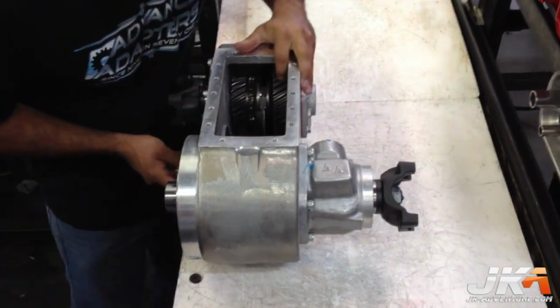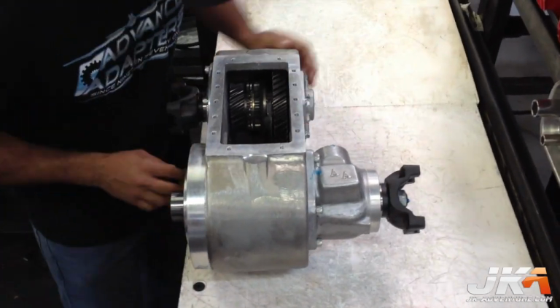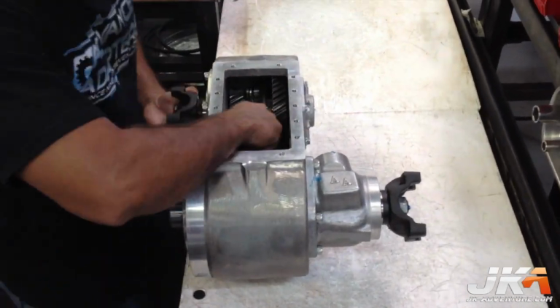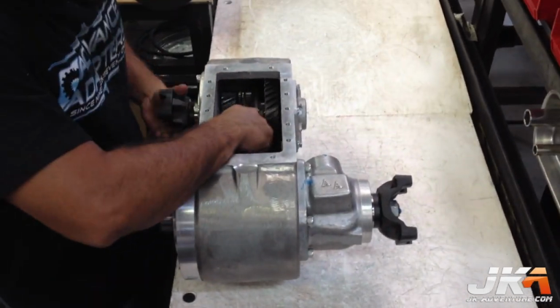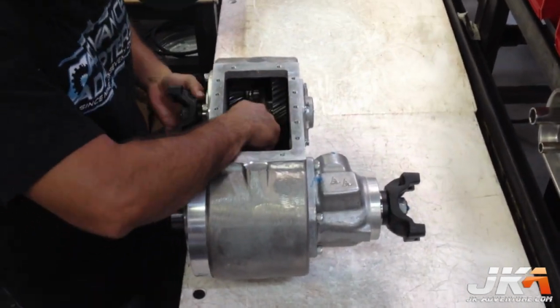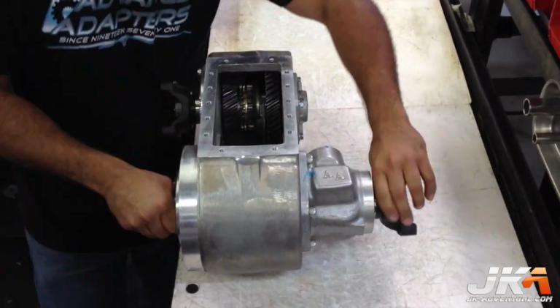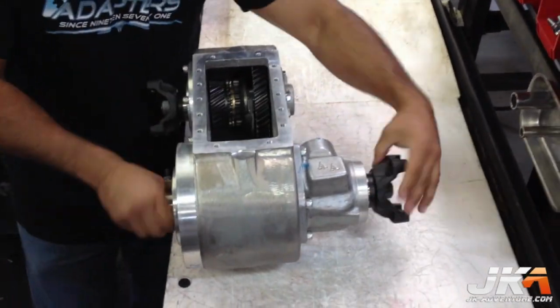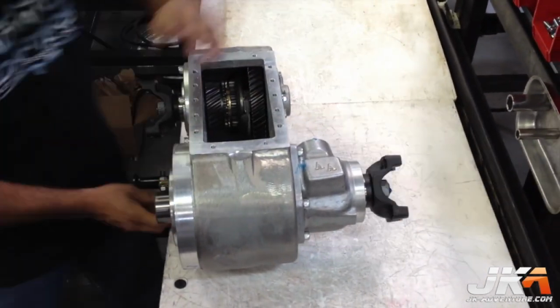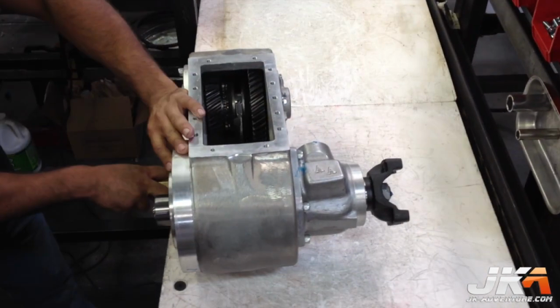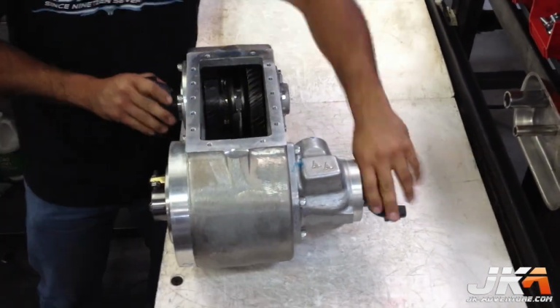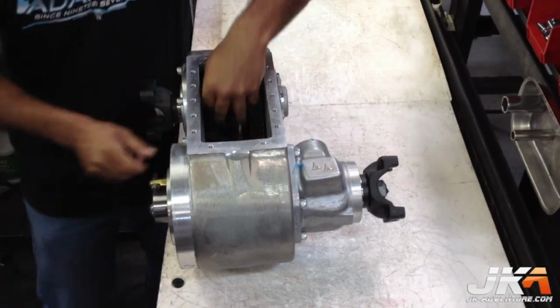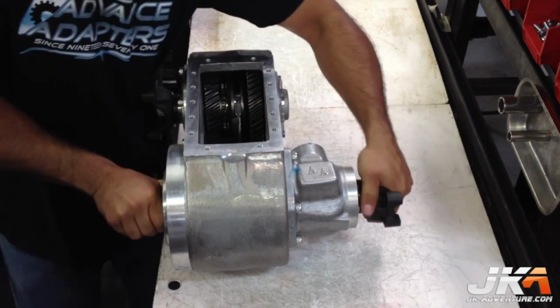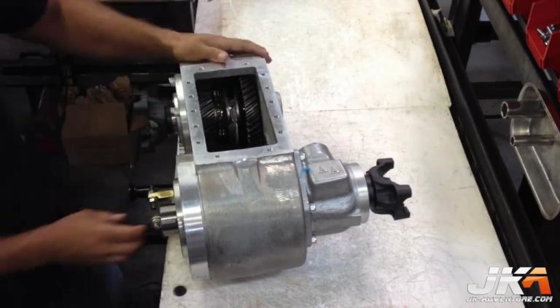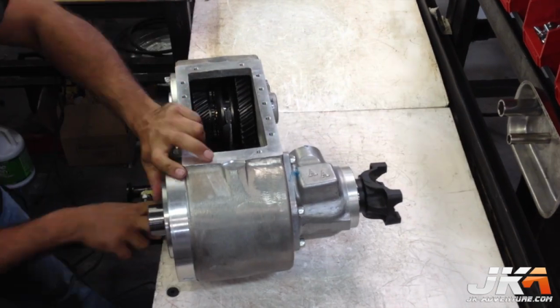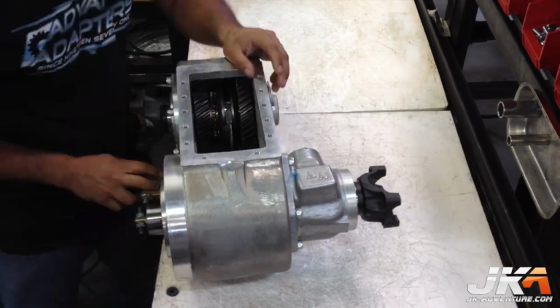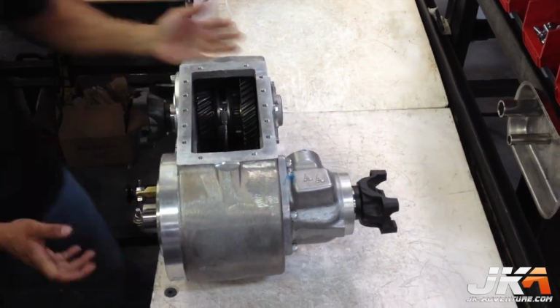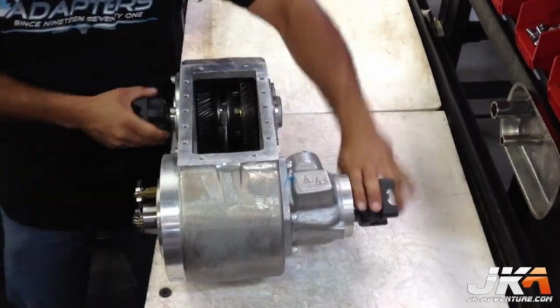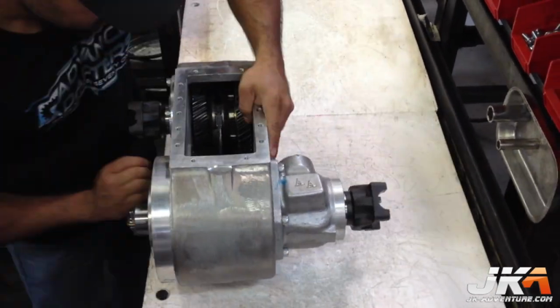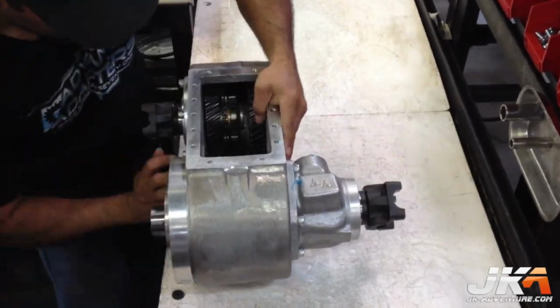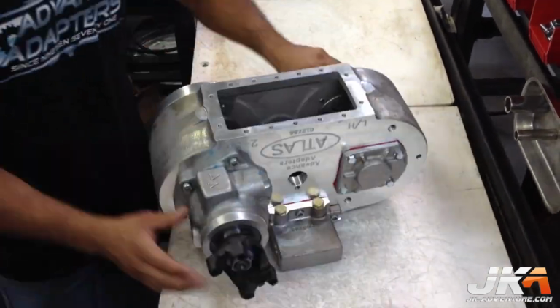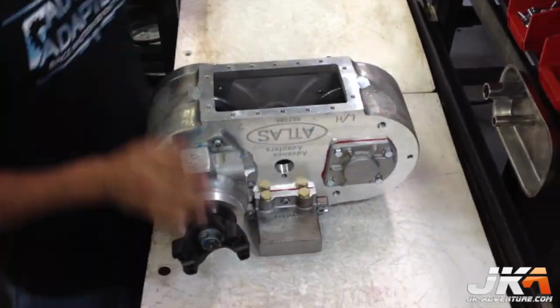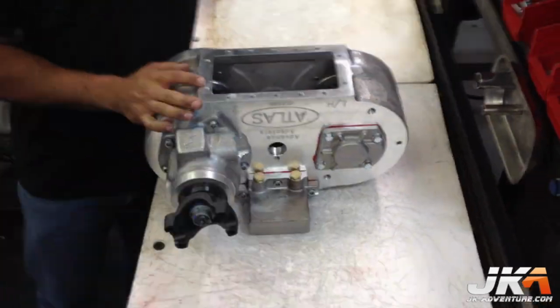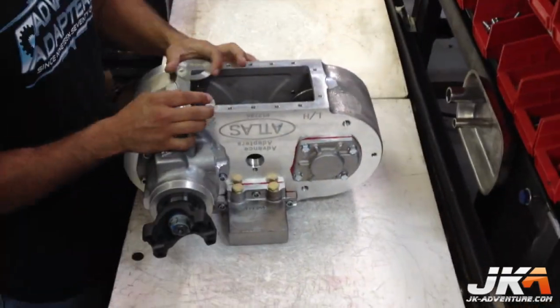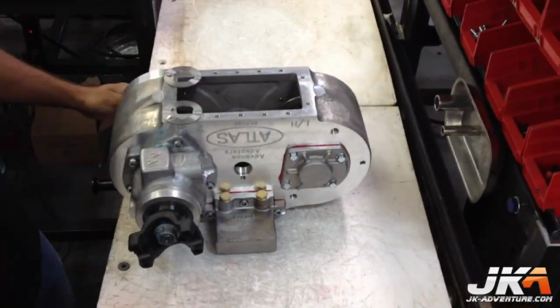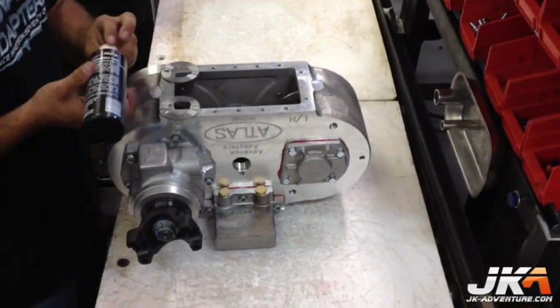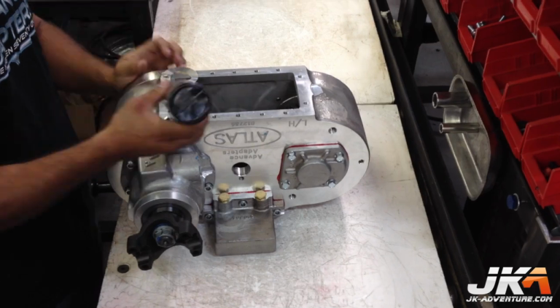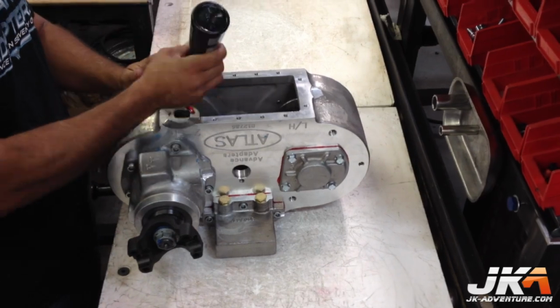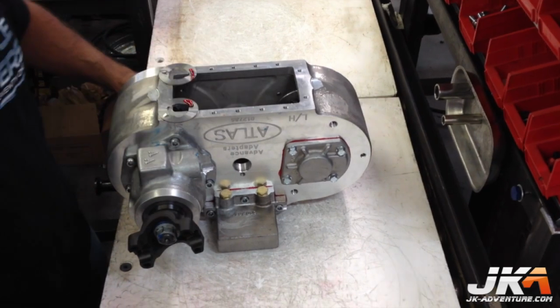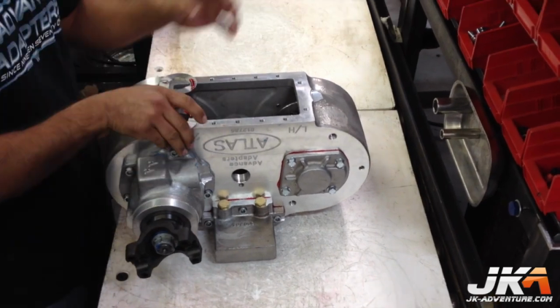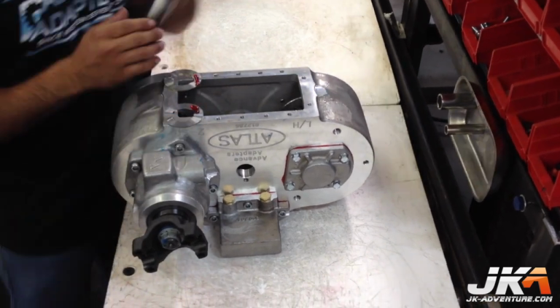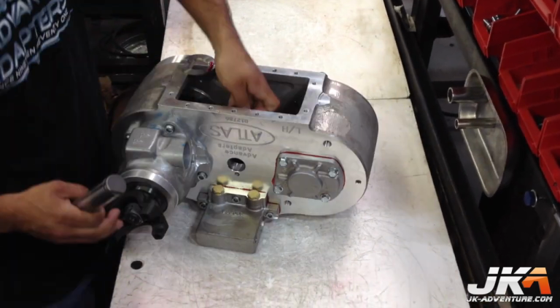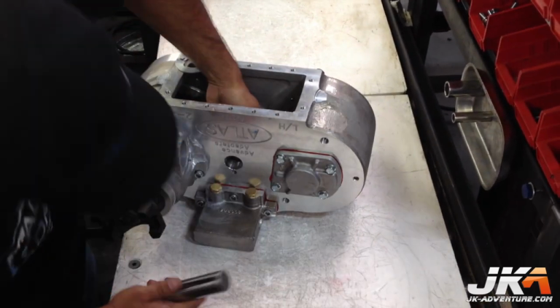The gears are then checked in high and low to make sure it shifts properly. Then the cluster gets installed.